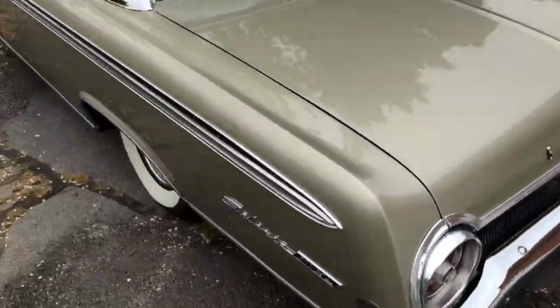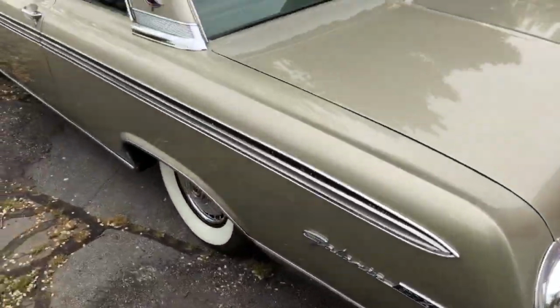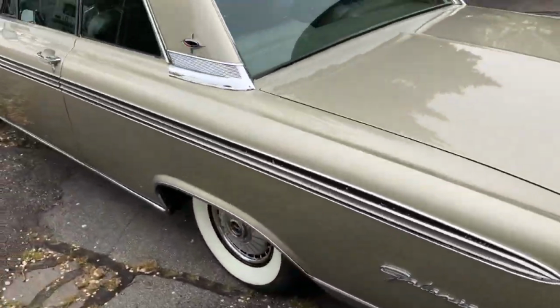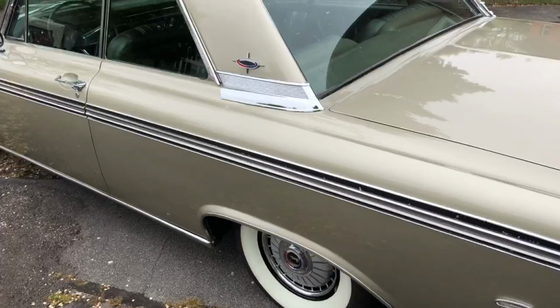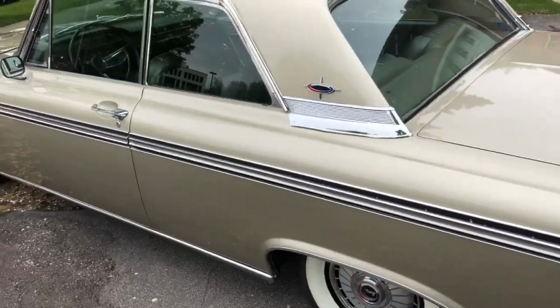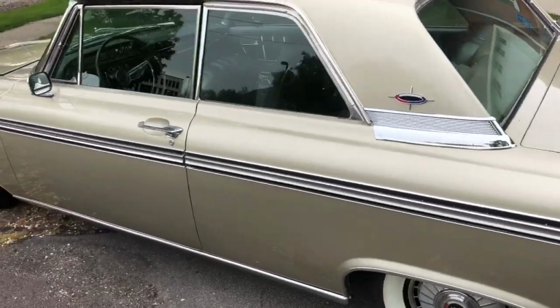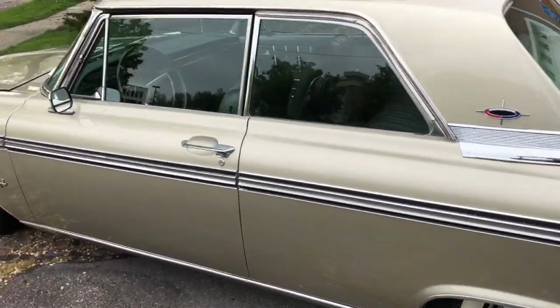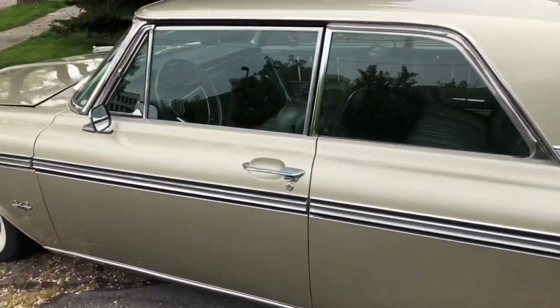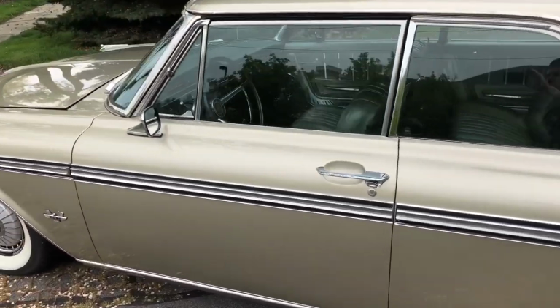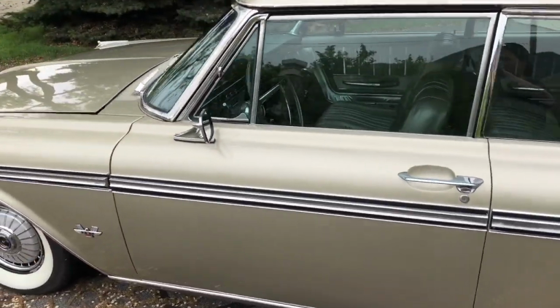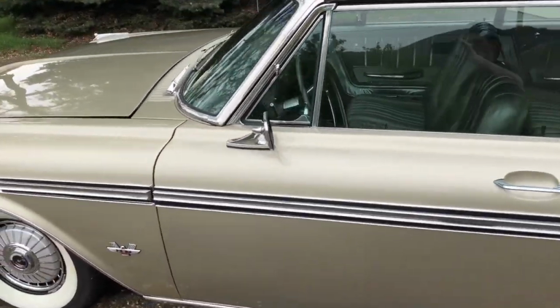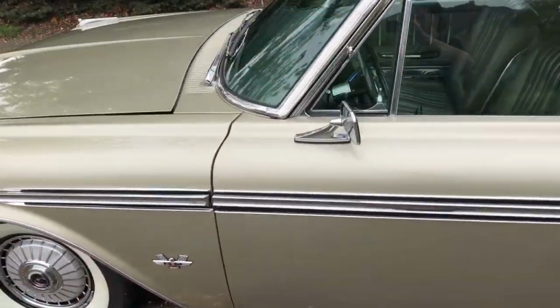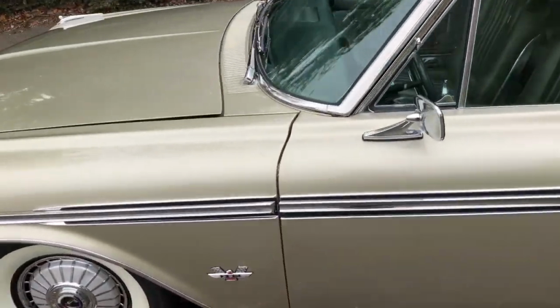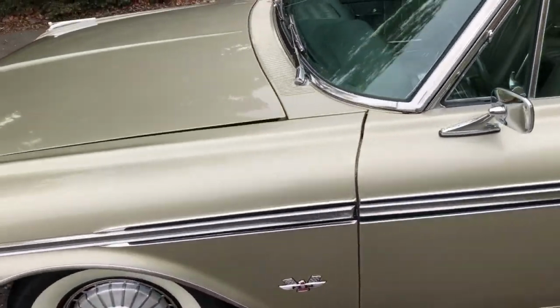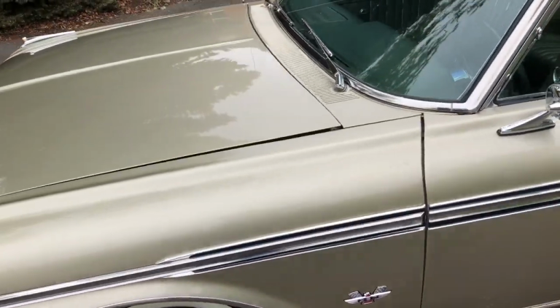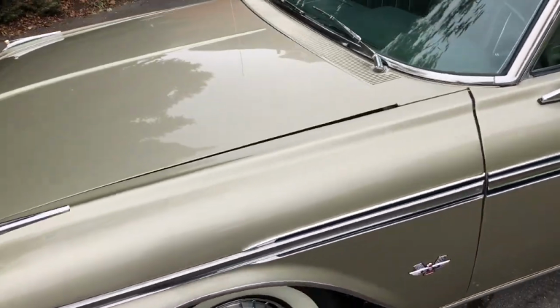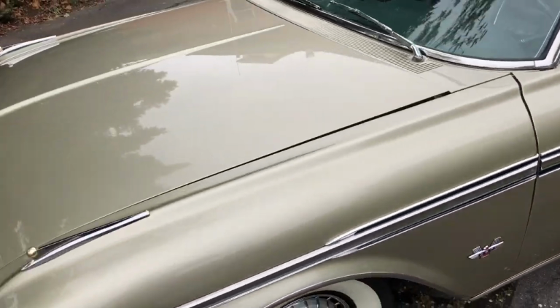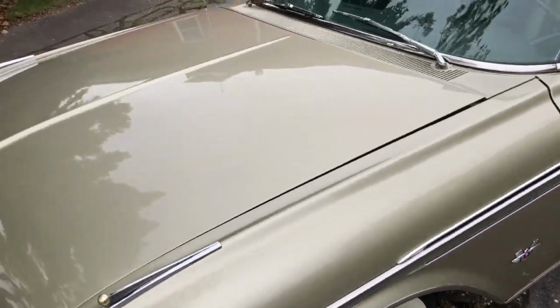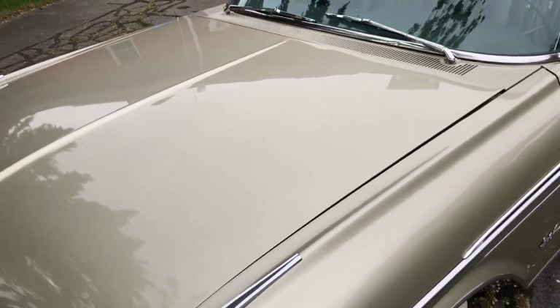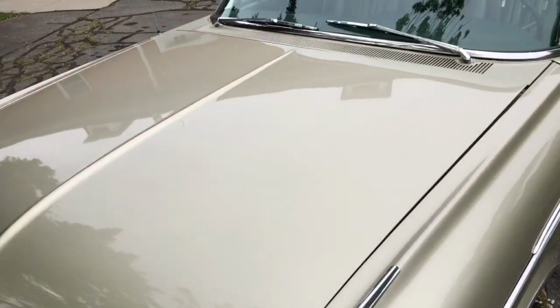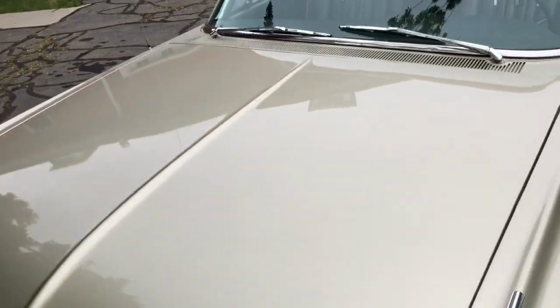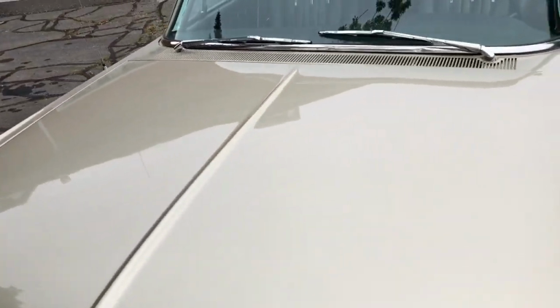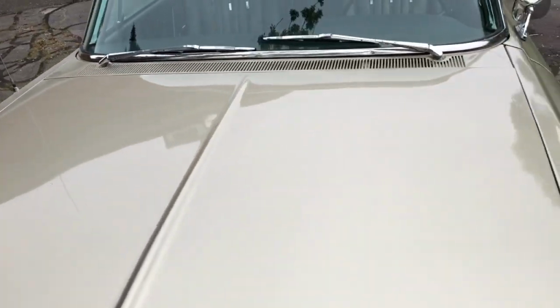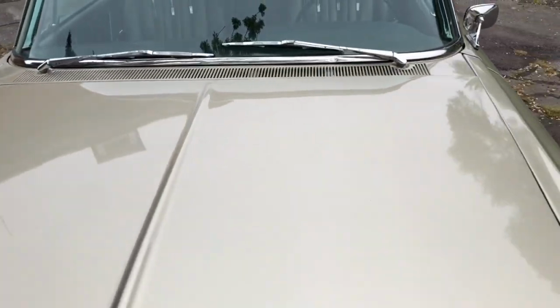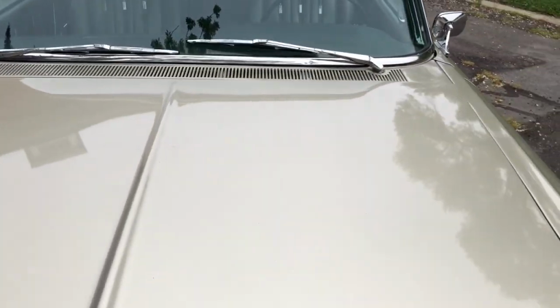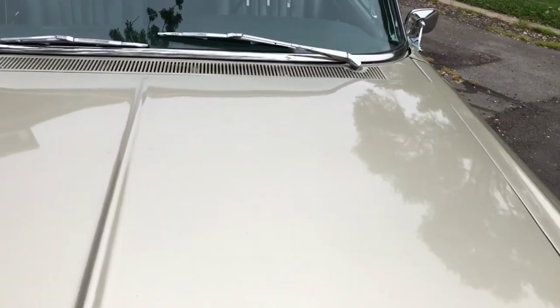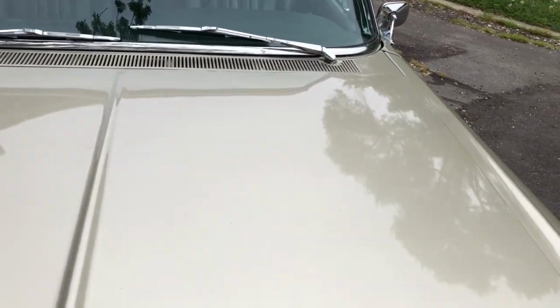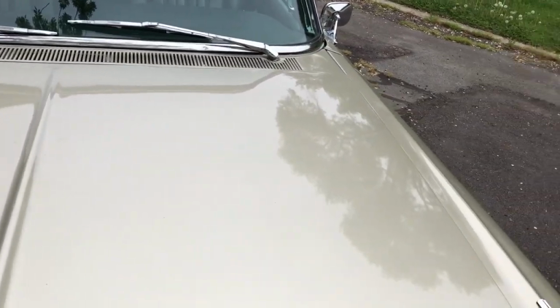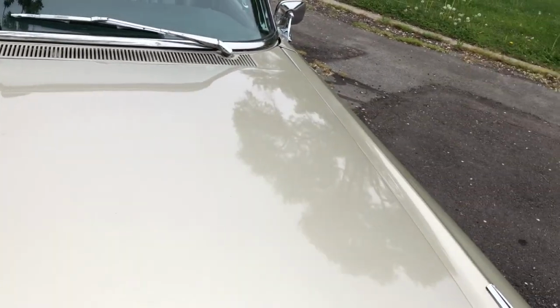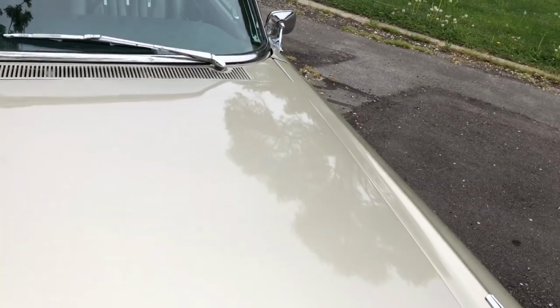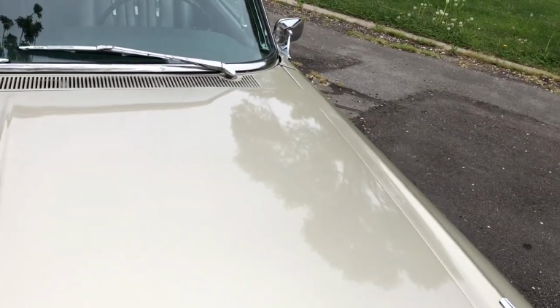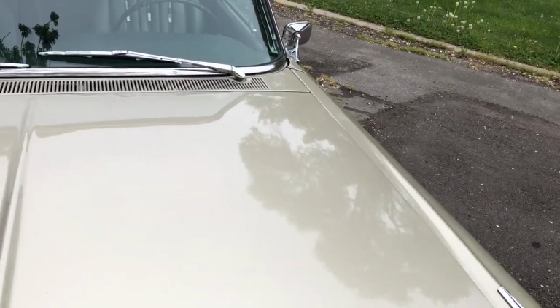The first thing I think would be to add a dual exhaust with some Flowmasters to give it a little bit more growl.